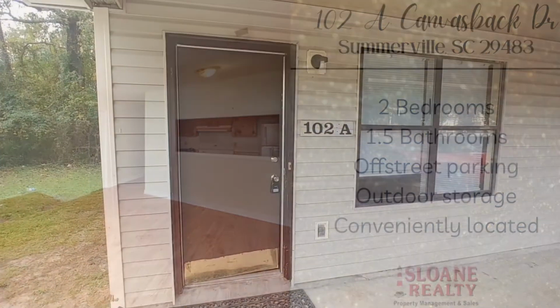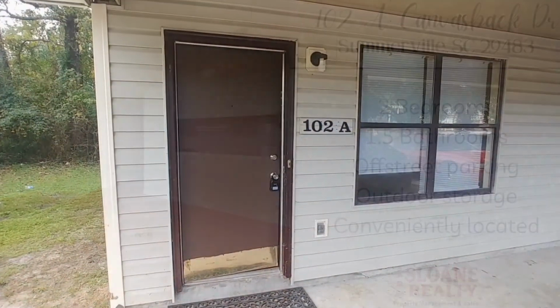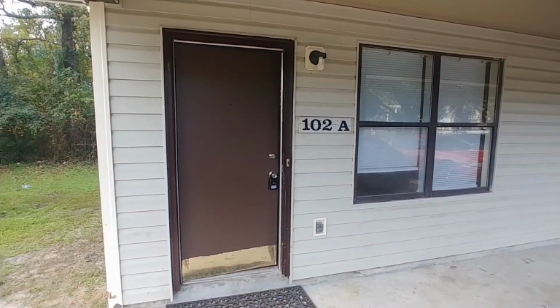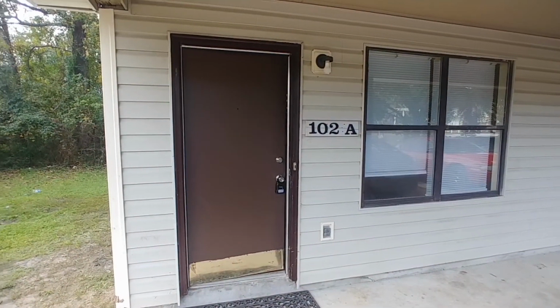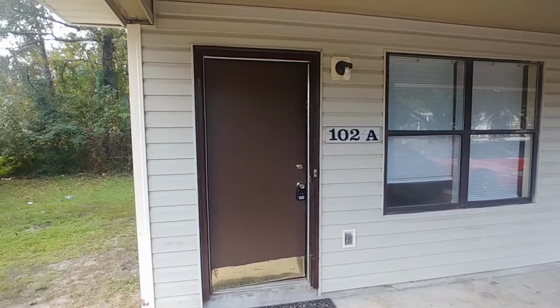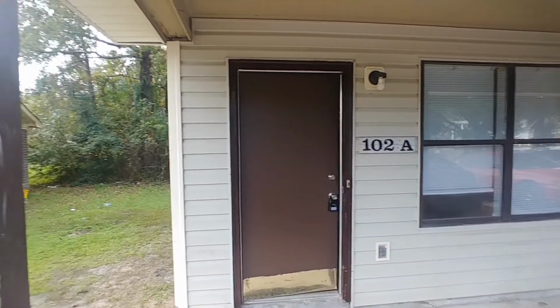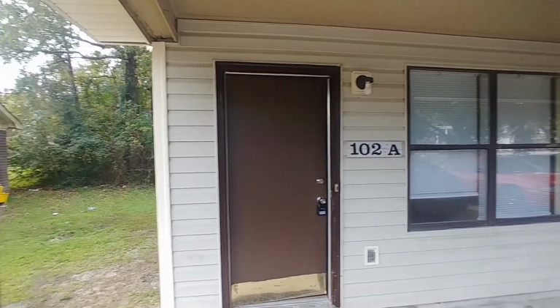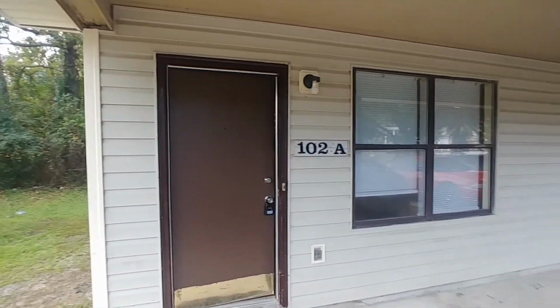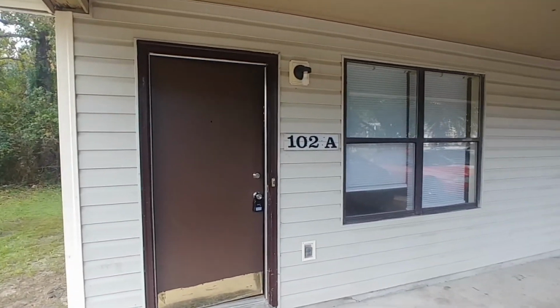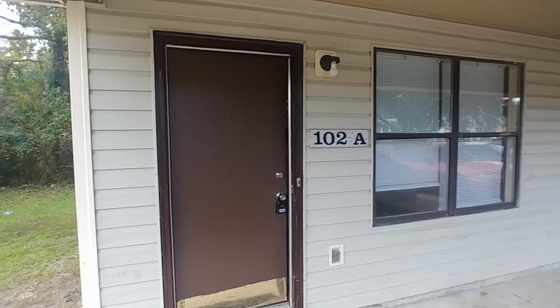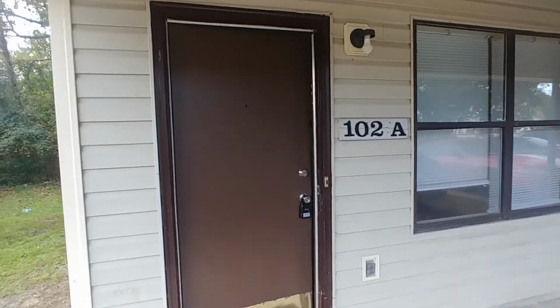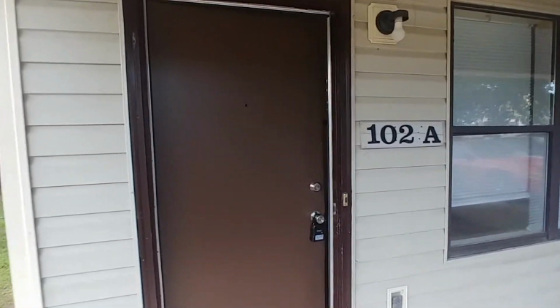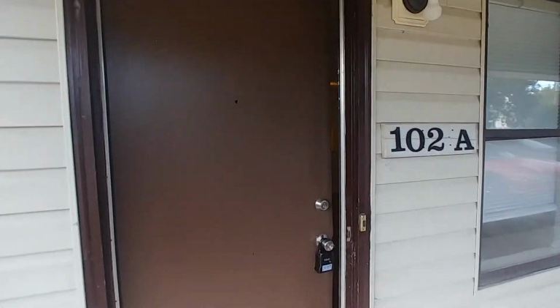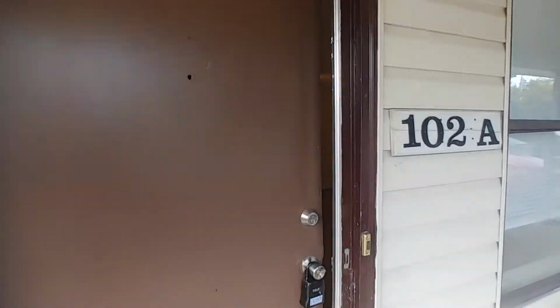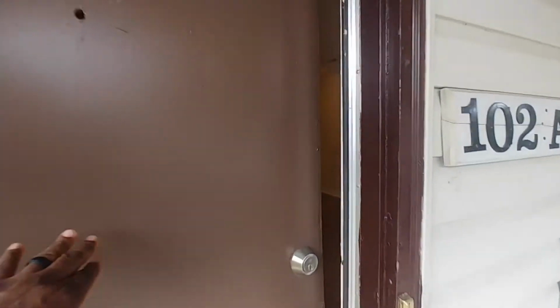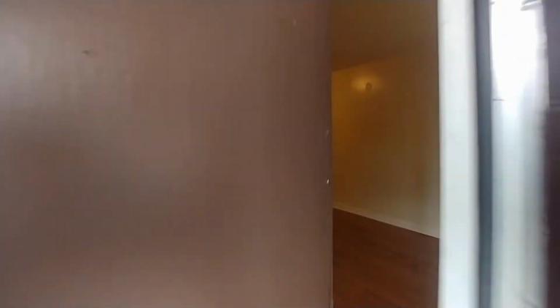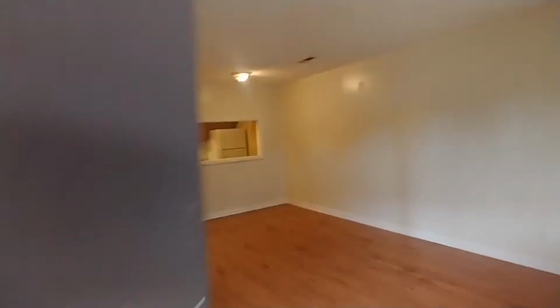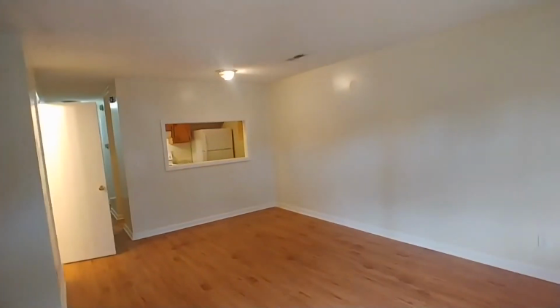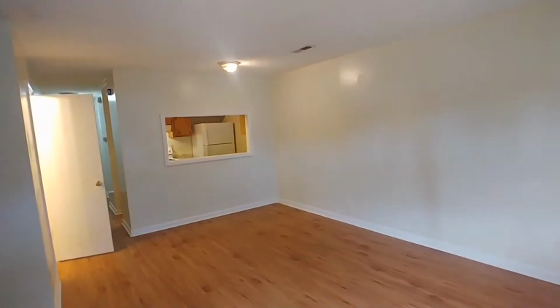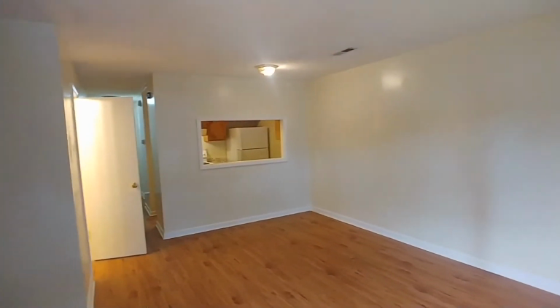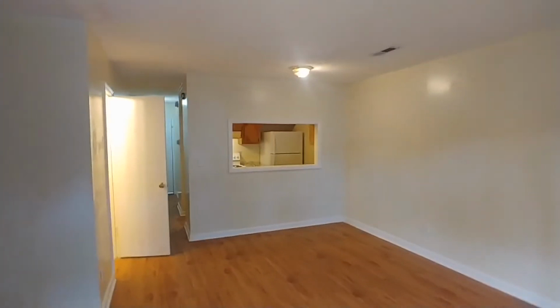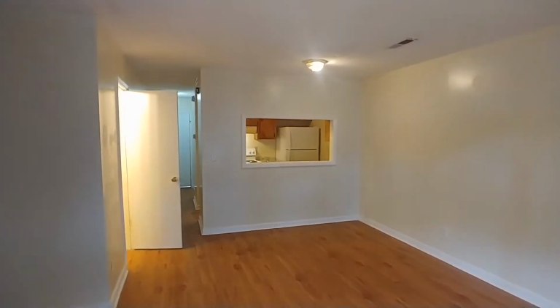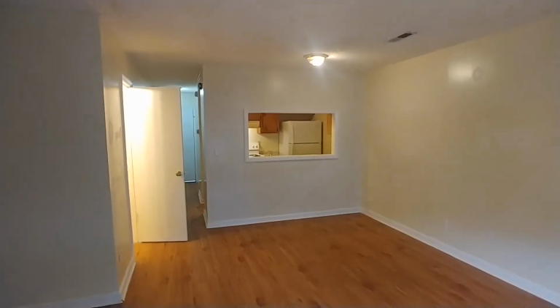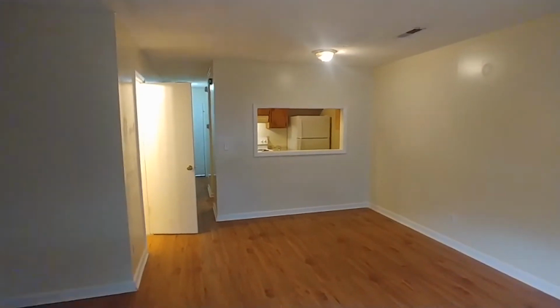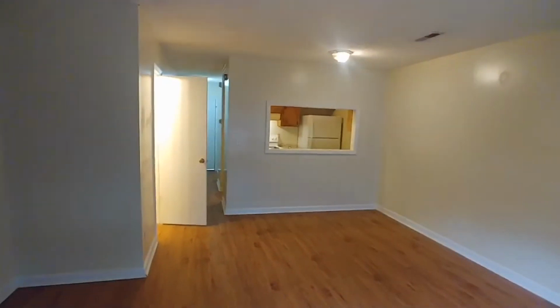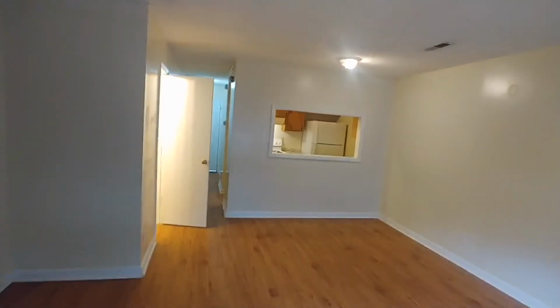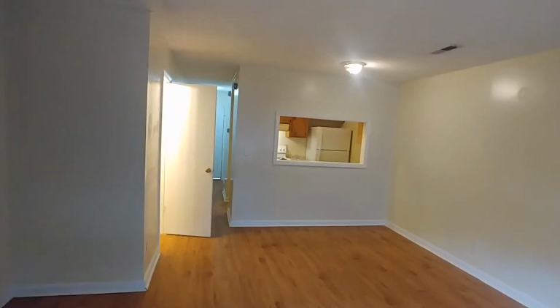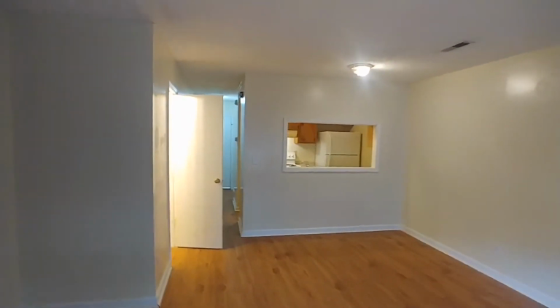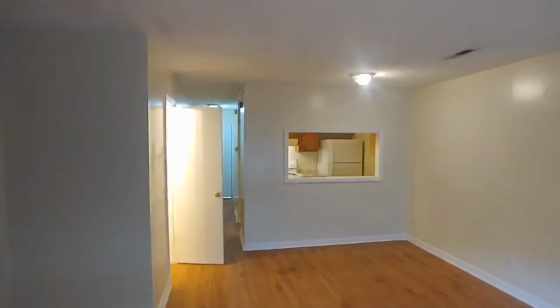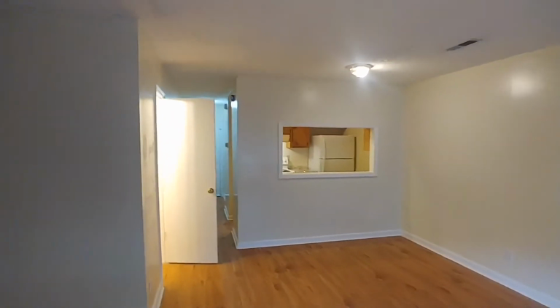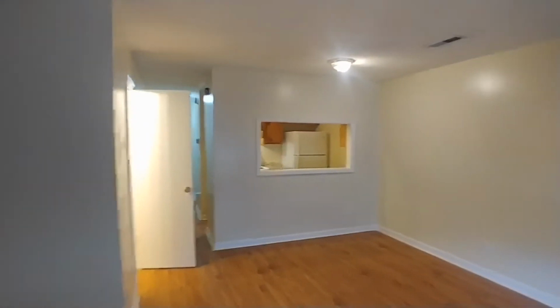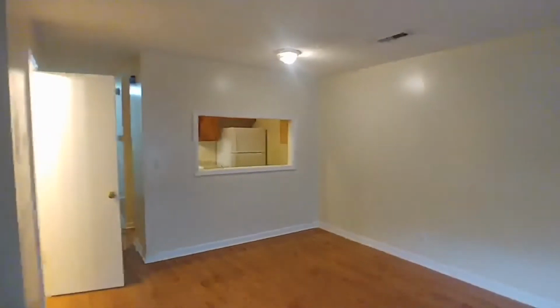We're here at 102A Canvasback — a two-bedroom, one-and-a-half bathroom townhome here in Somerville. Let's come on inside. We're here in the living room.